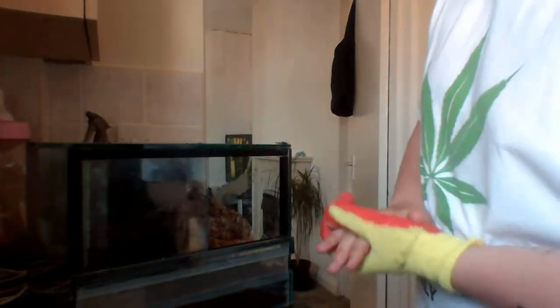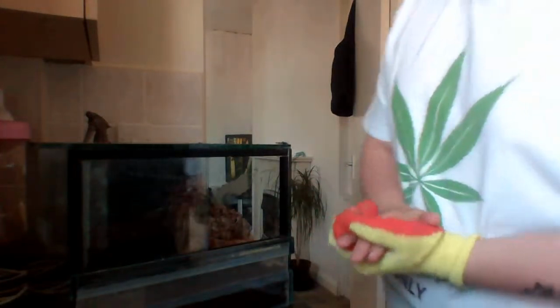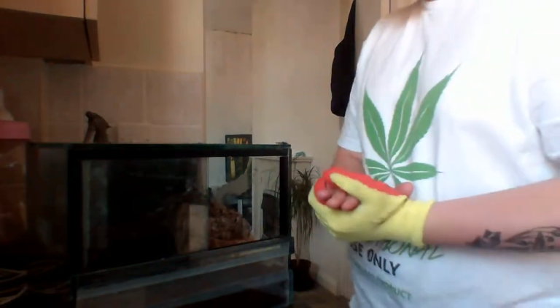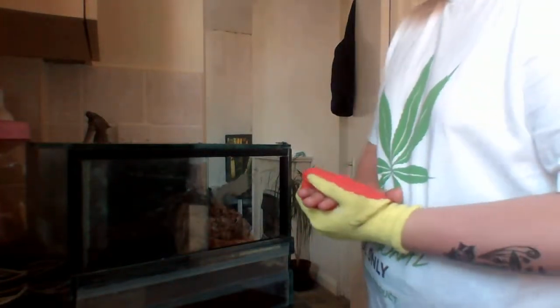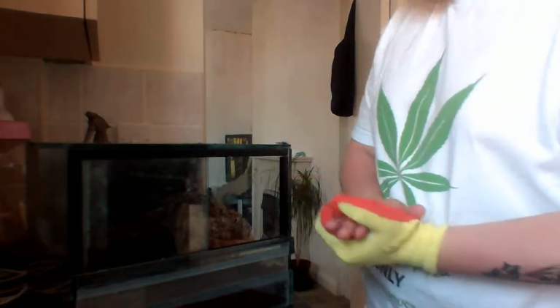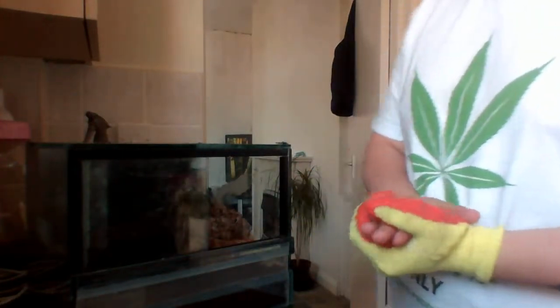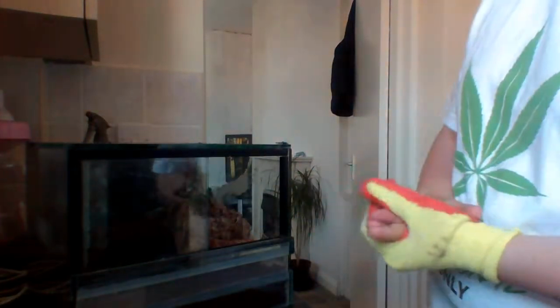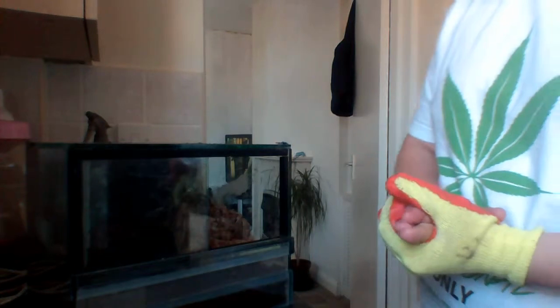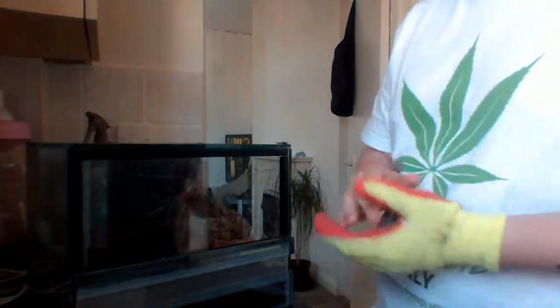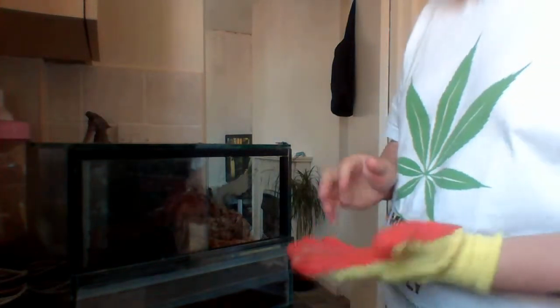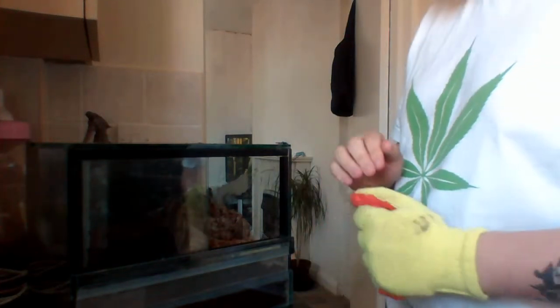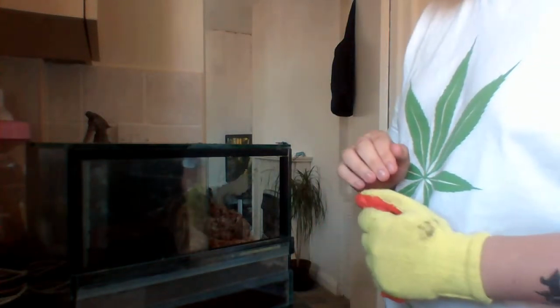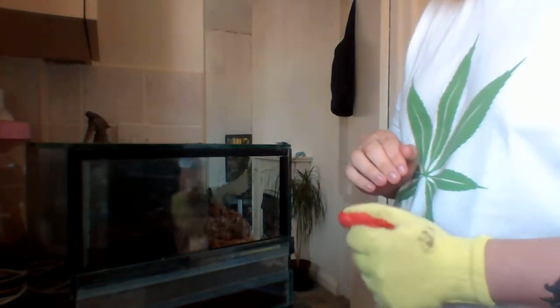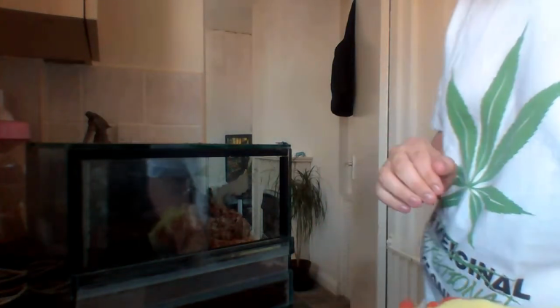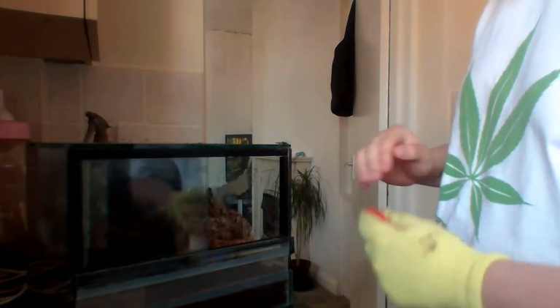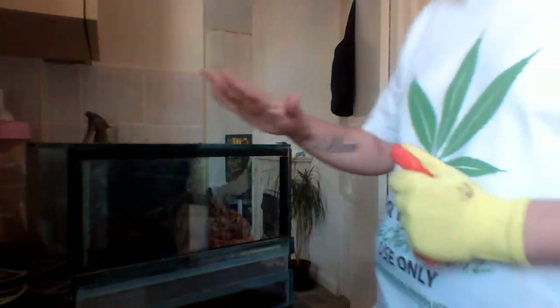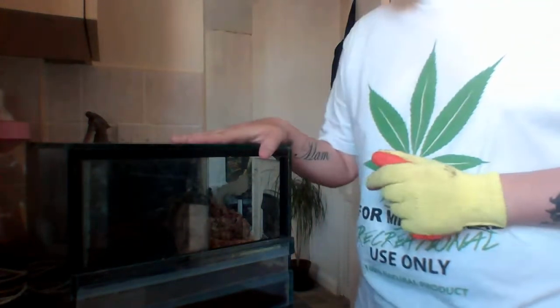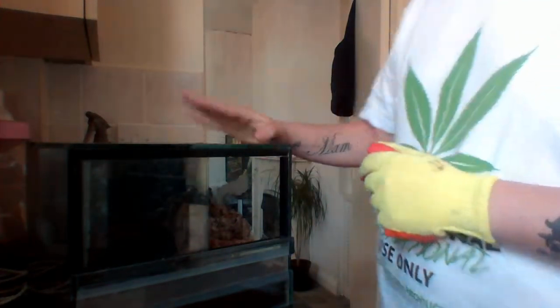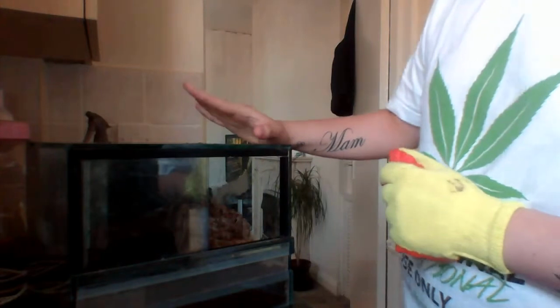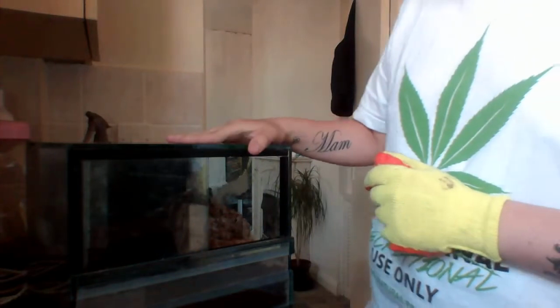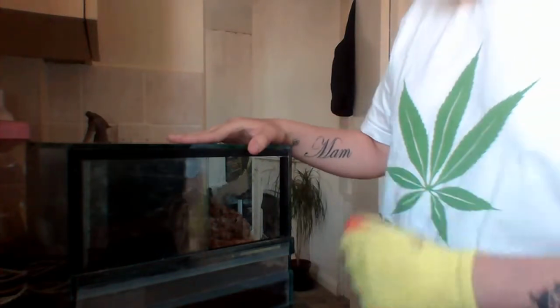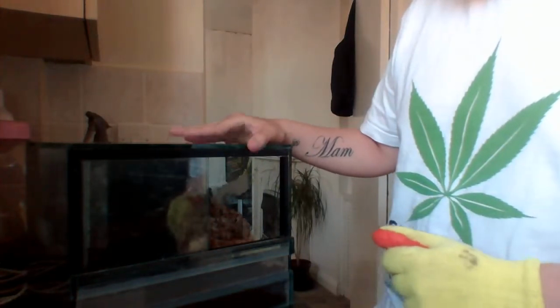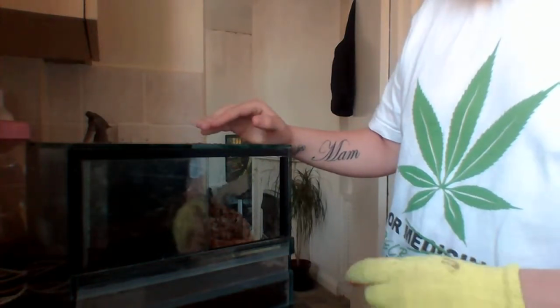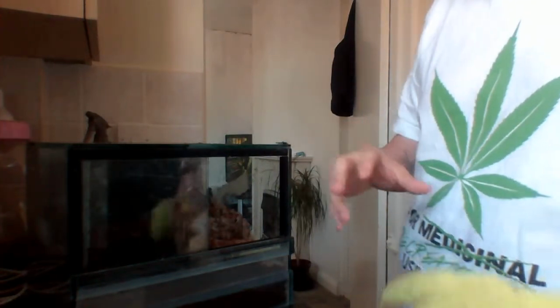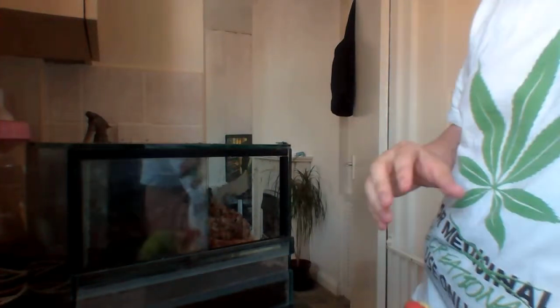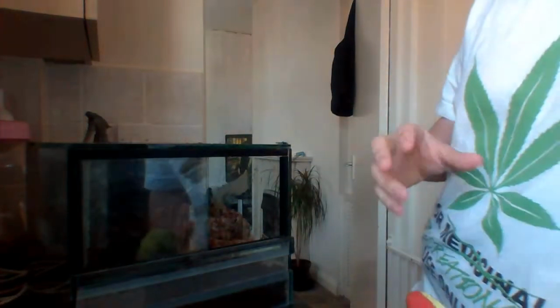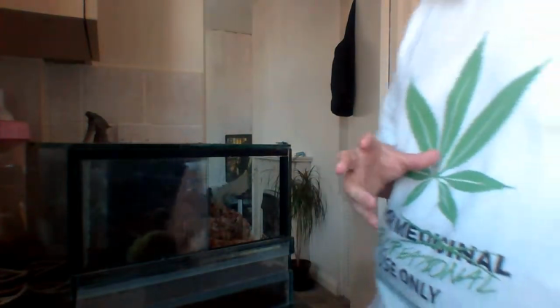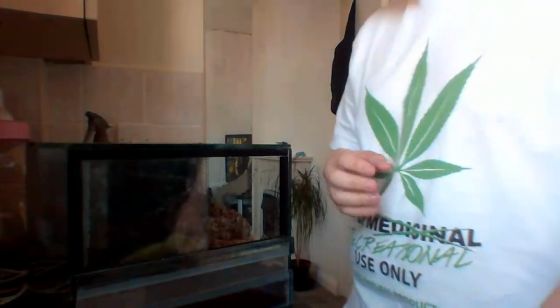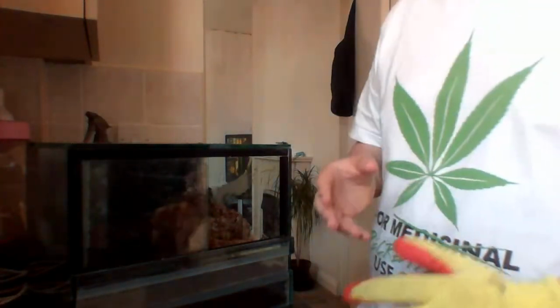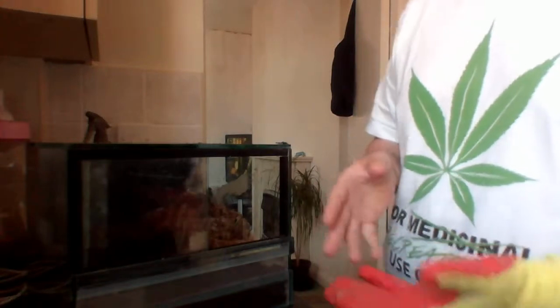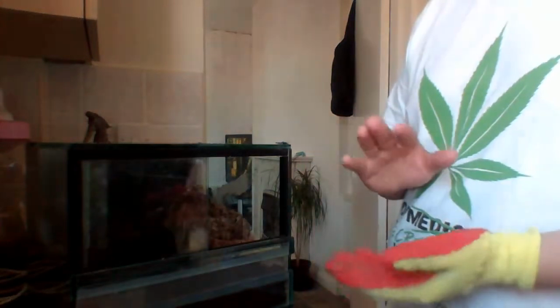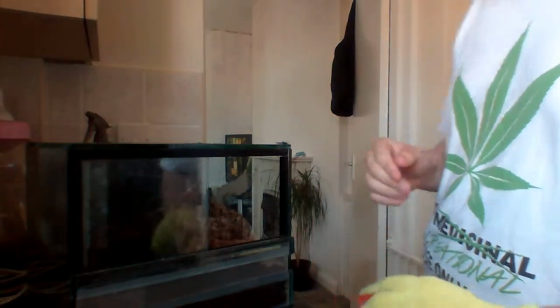Hey everyone, I've got a request to make a video on my nine tarantulas. This one I'm doing at the moment — I keep it in a small glass tank with a water dish and a piece of bark. I also use coco fibre for my substrate.